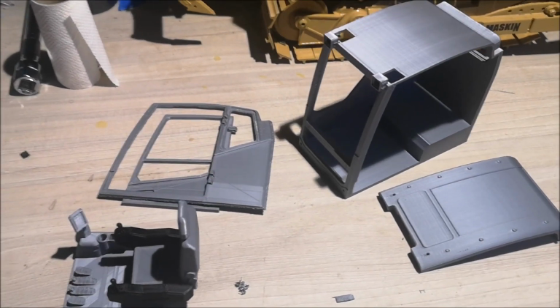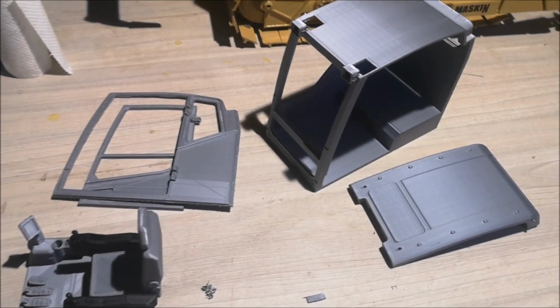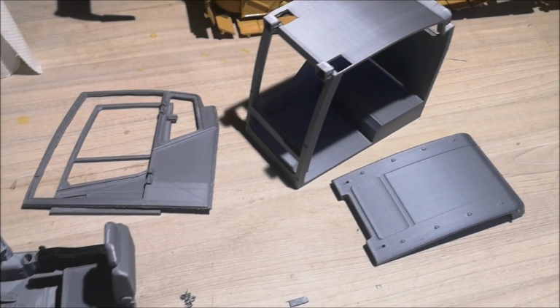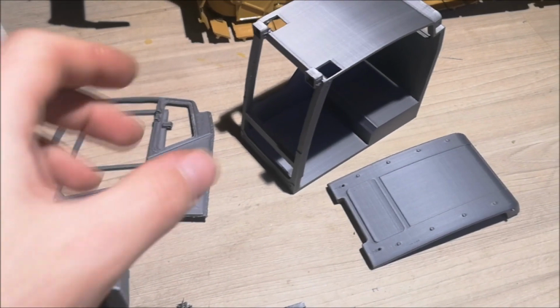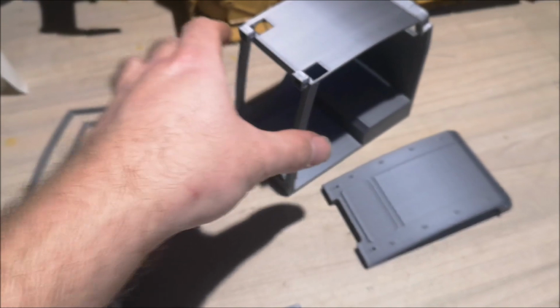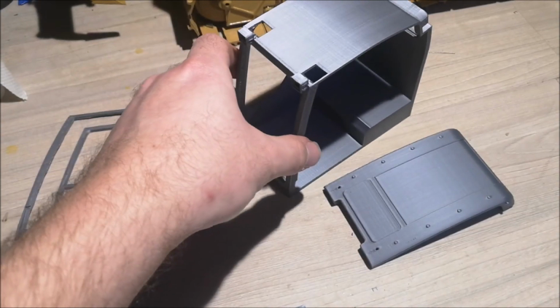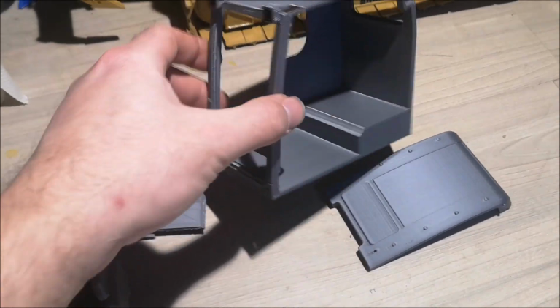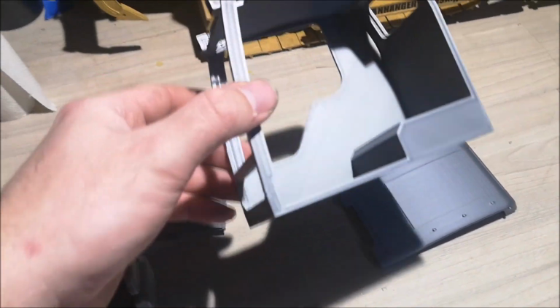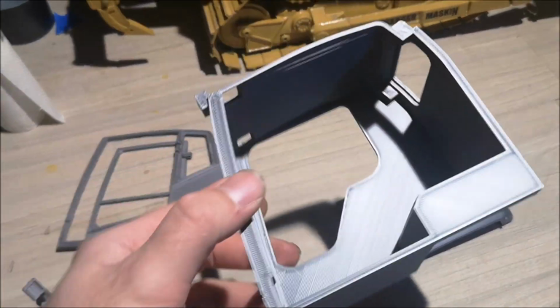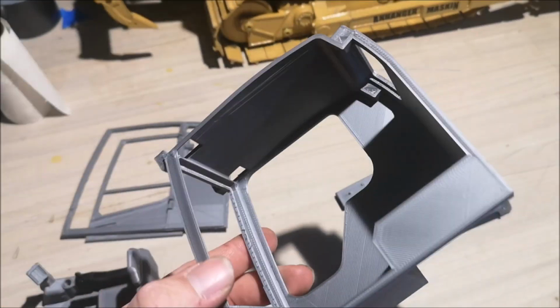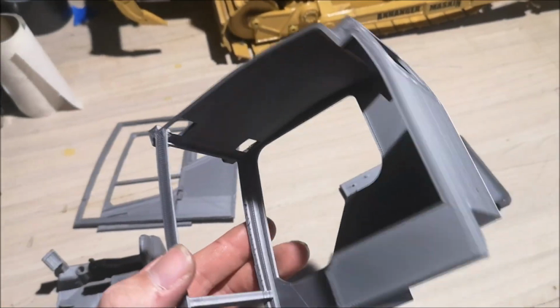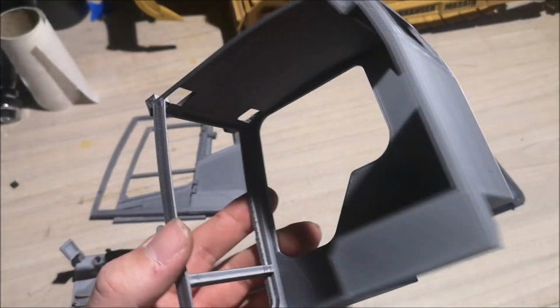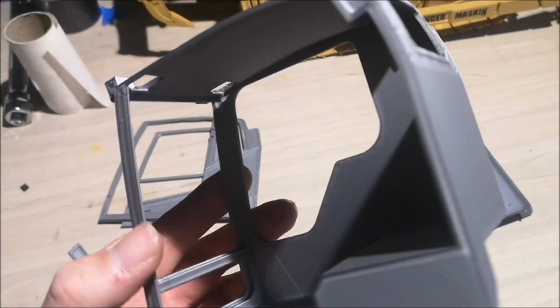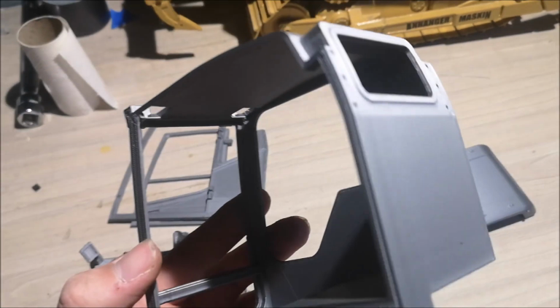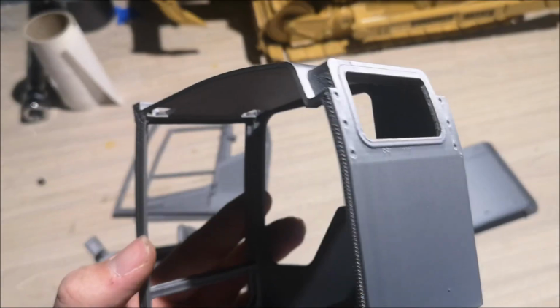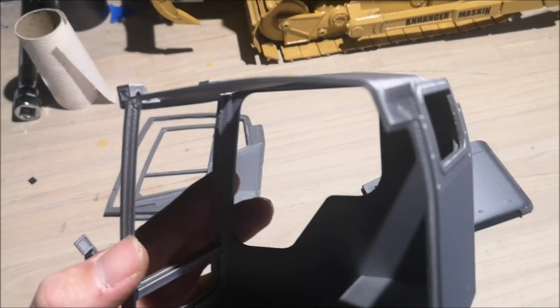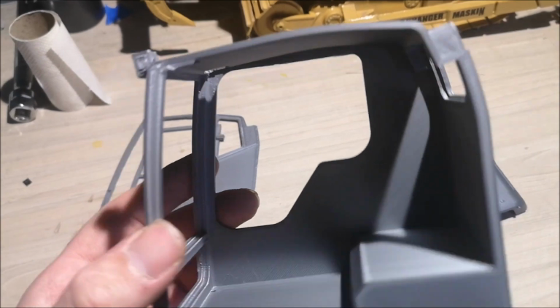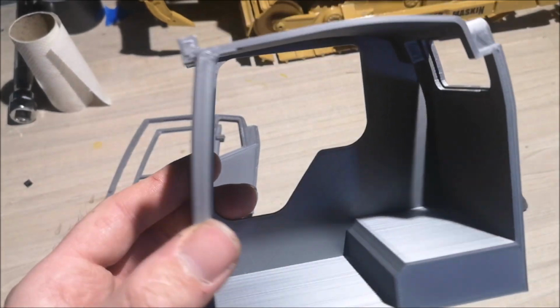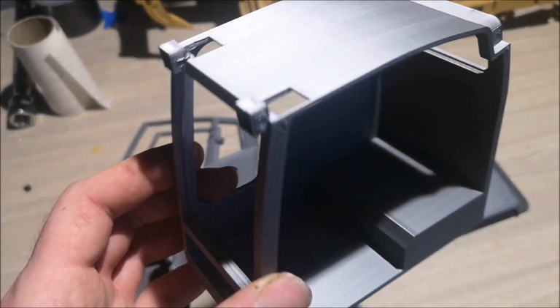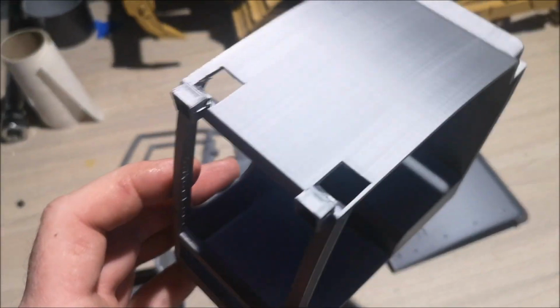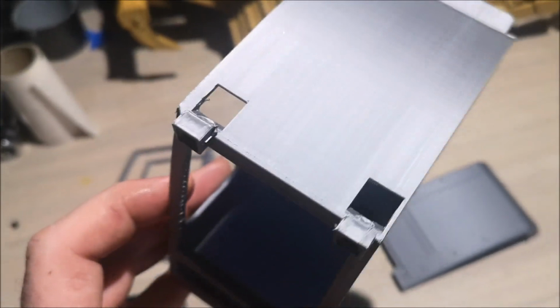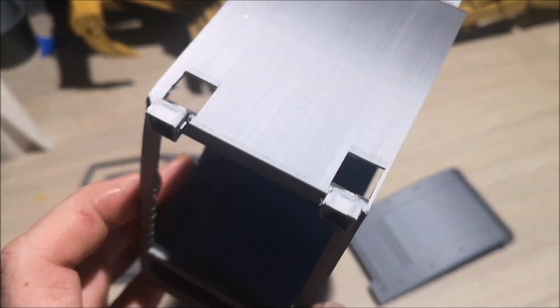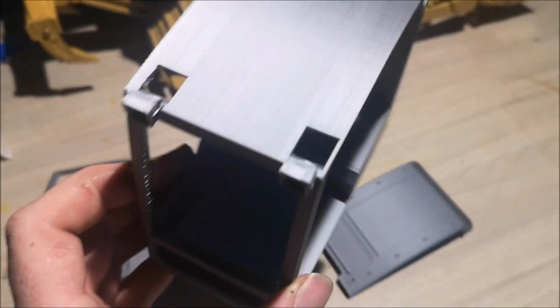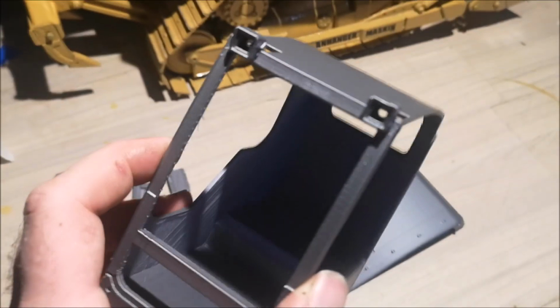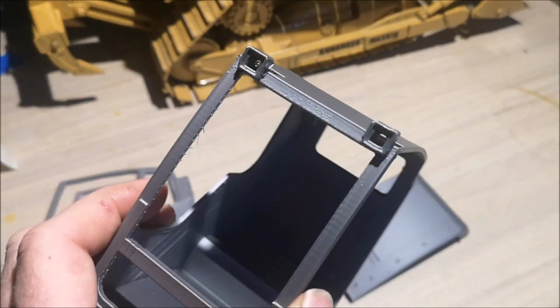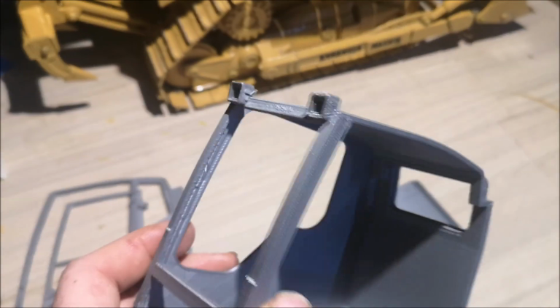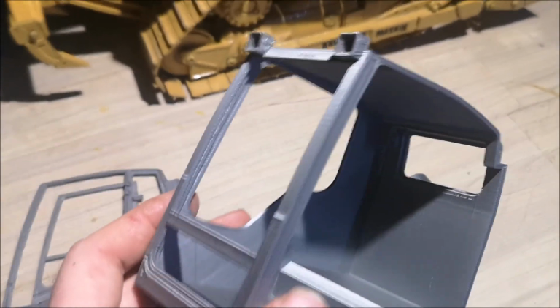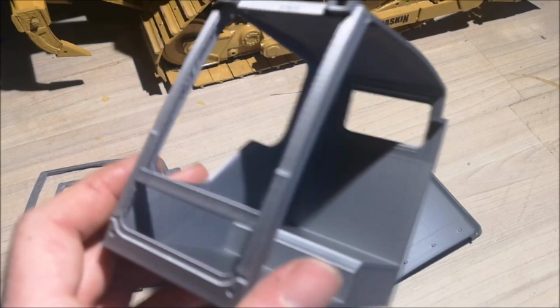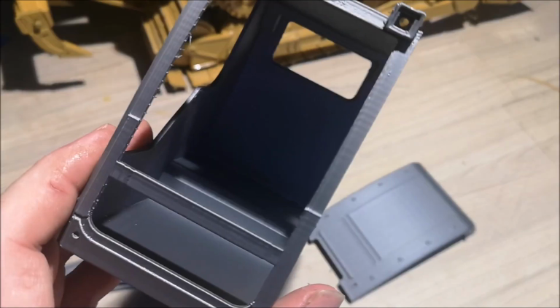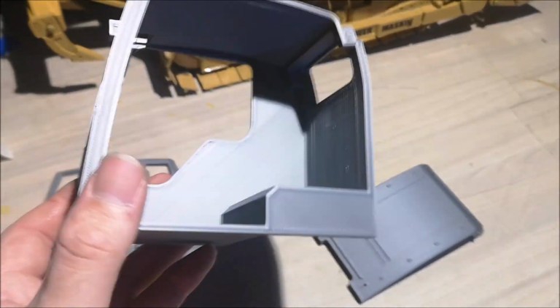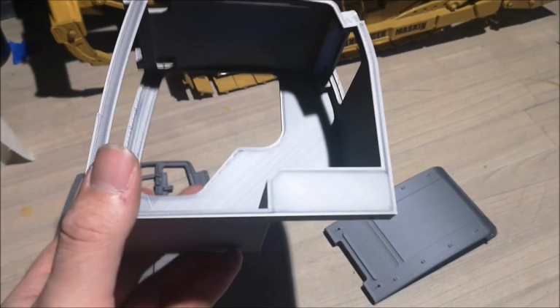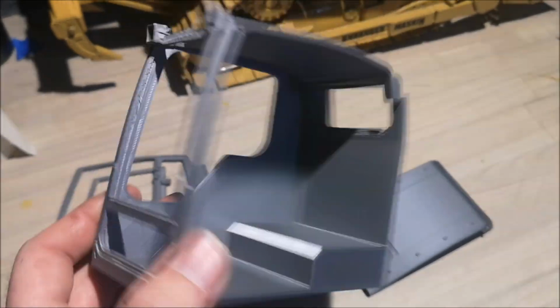Here are all the cabin parts. I'm going to paint them before I install the windows. I have to cut the windows from transparent plastic, so we will do that soon. I'm just going to paint these first.